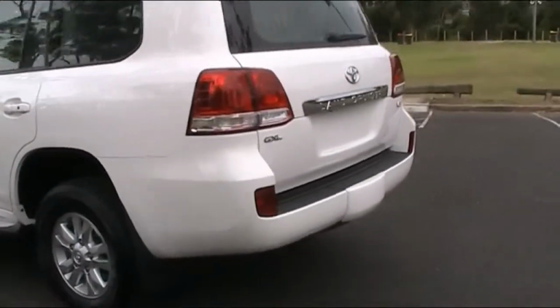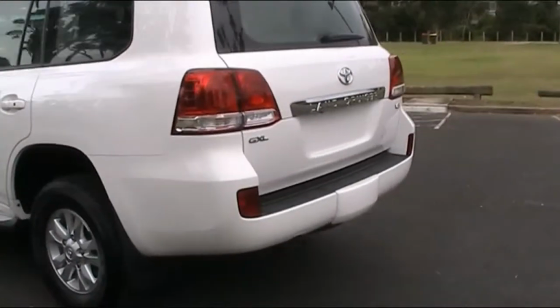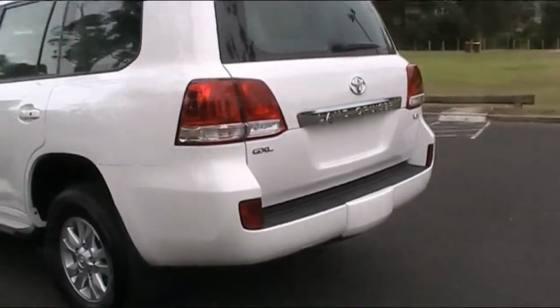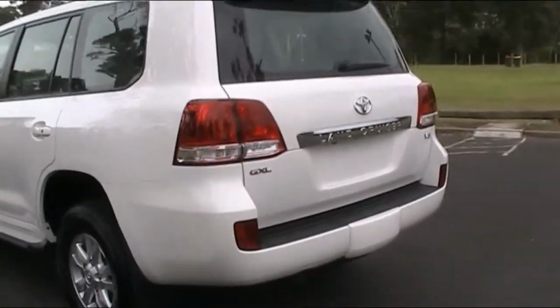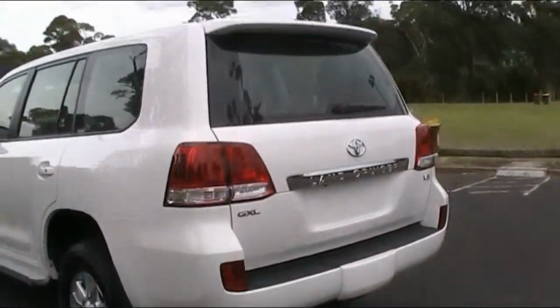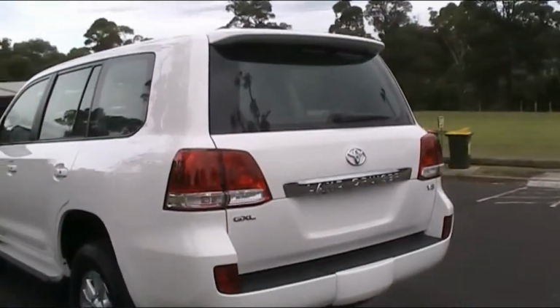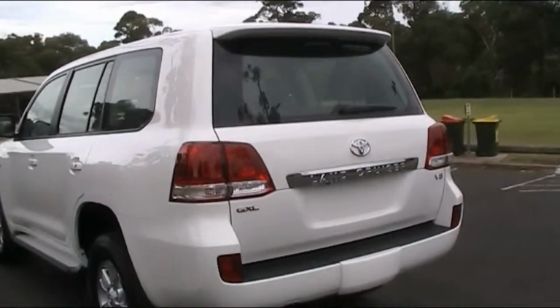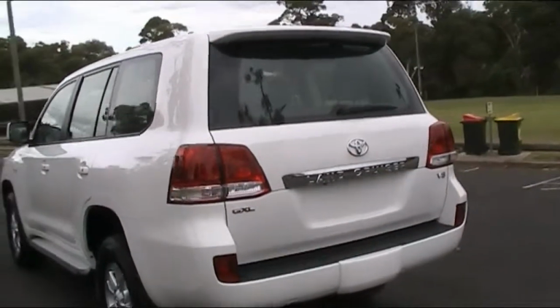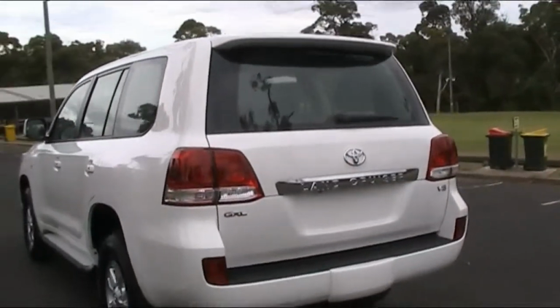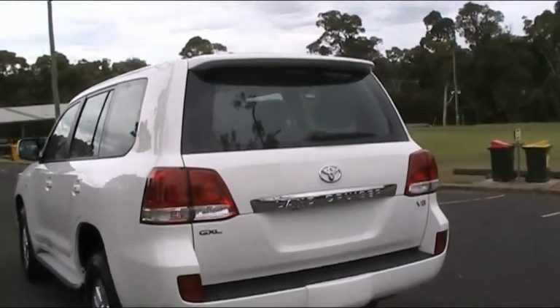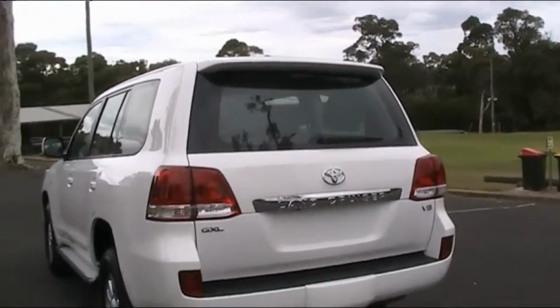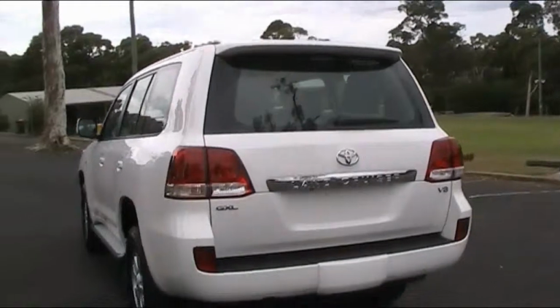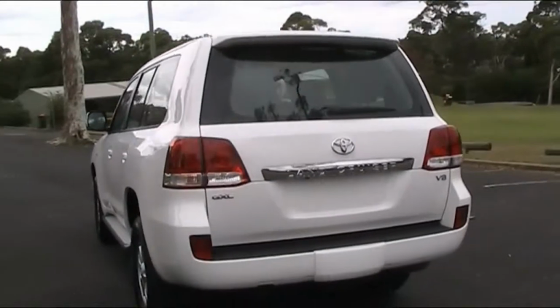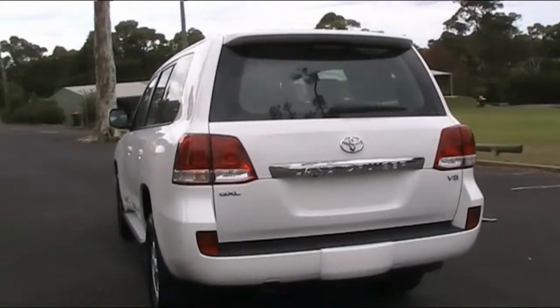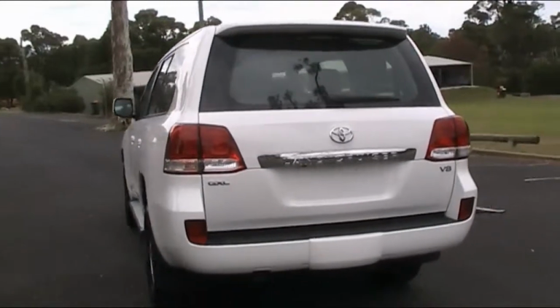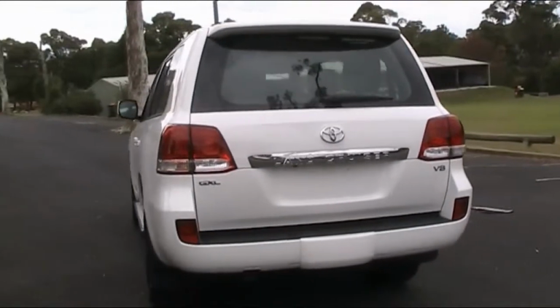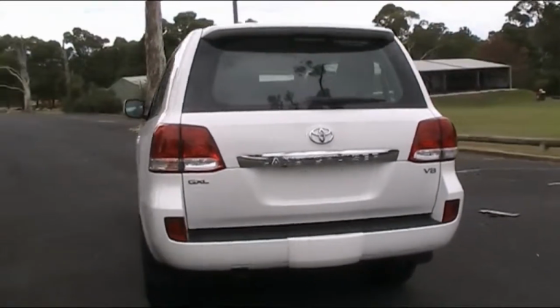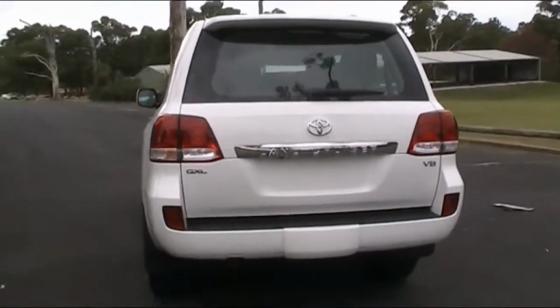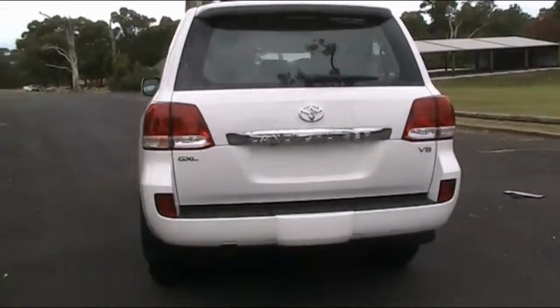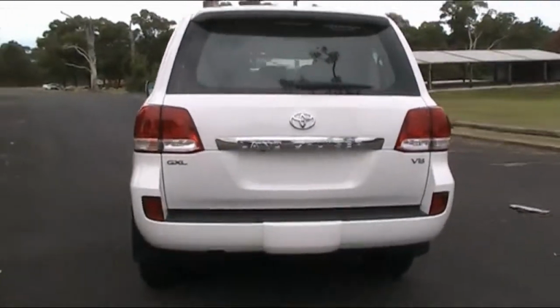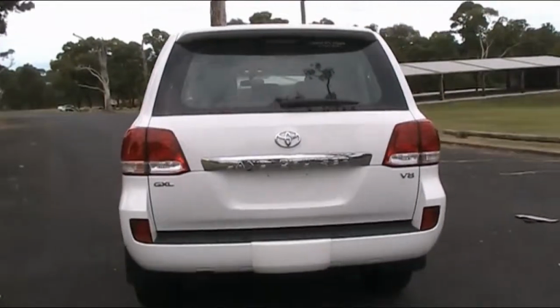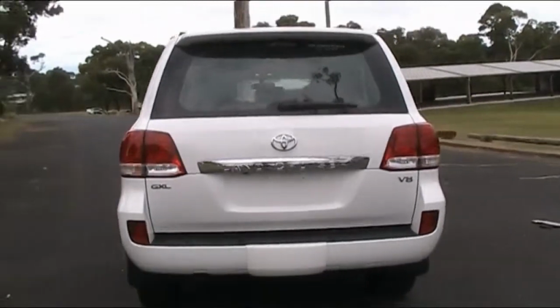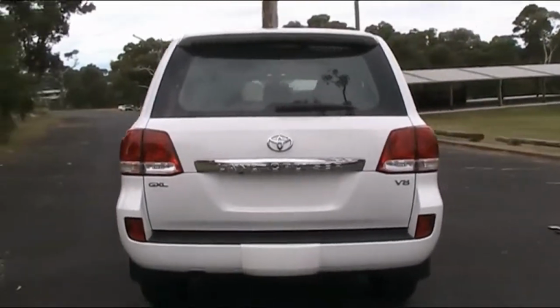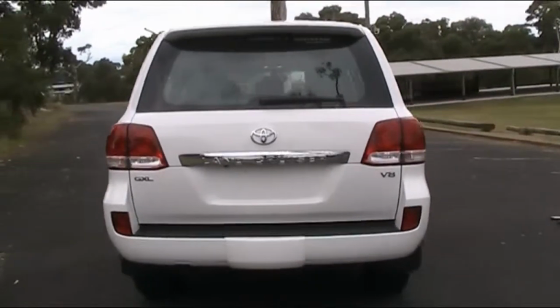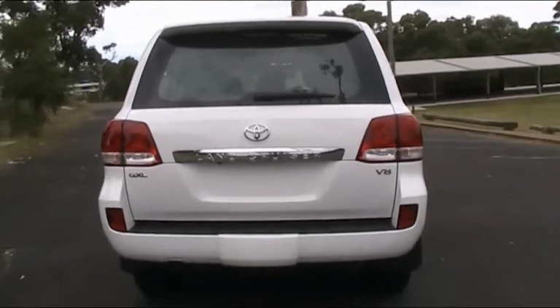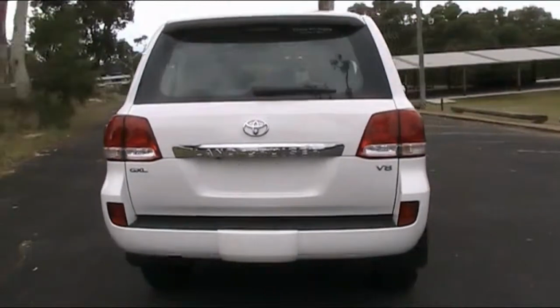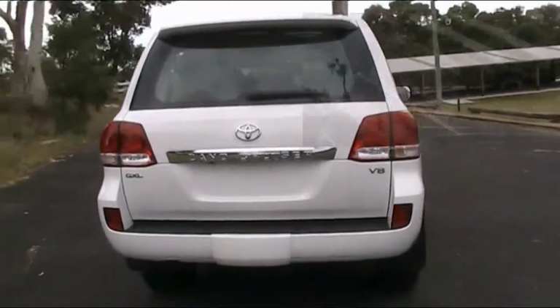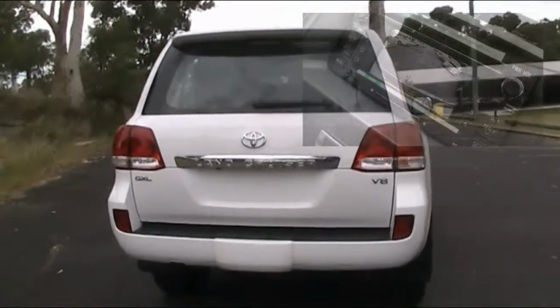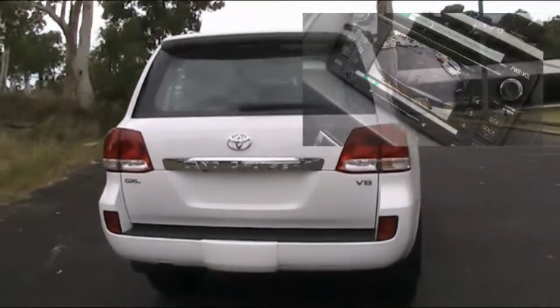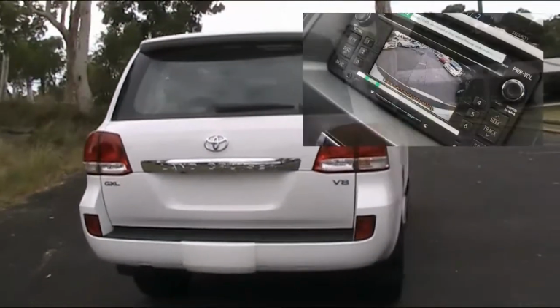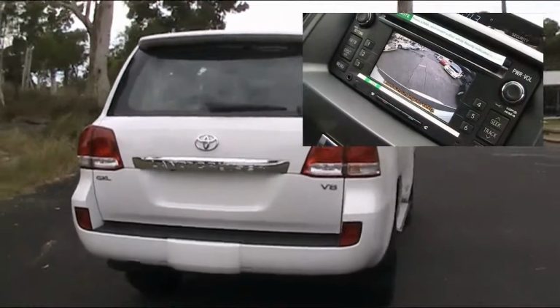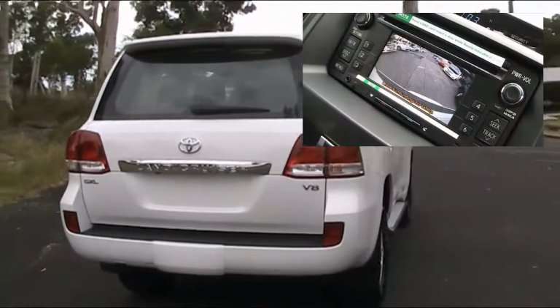The Land Cruiser is full of safety features: dual airbags, active traction control, ABS, vehicle stability control, and a rear vision camera.